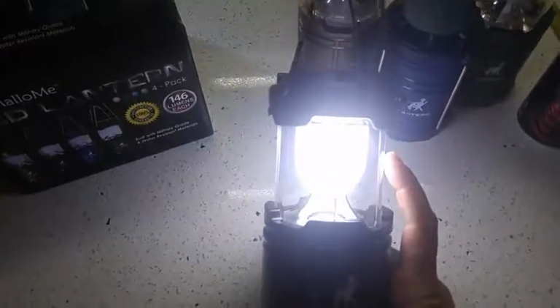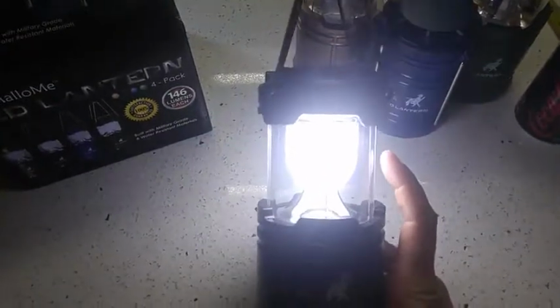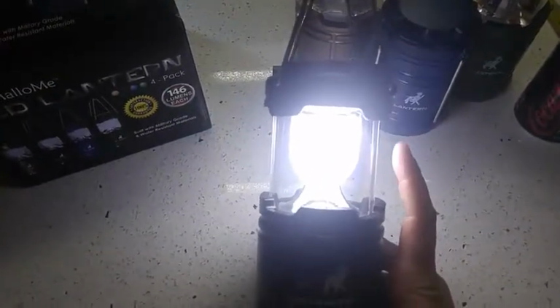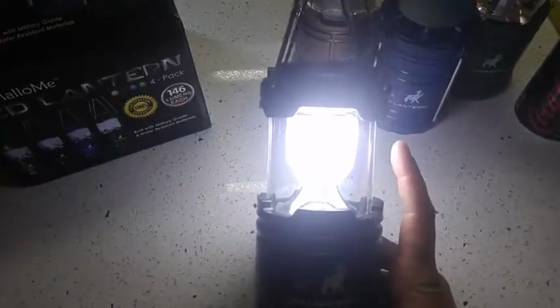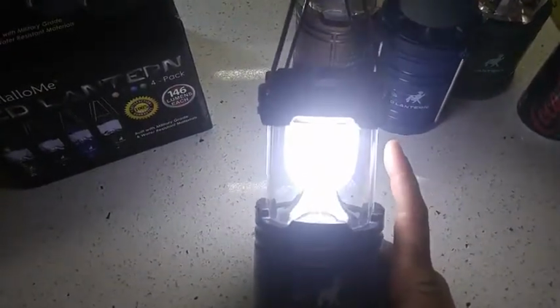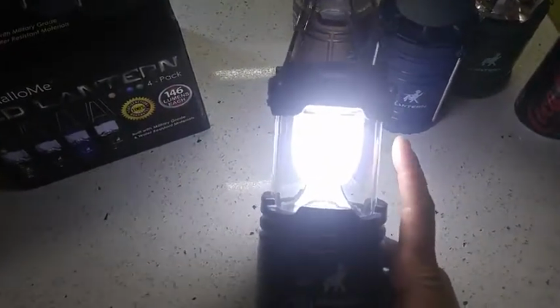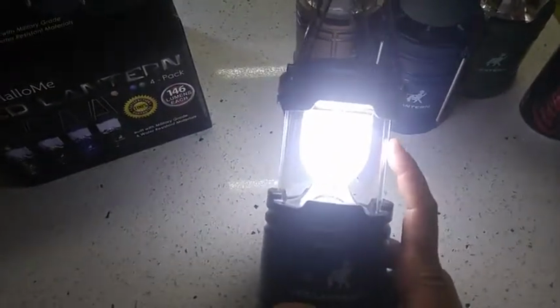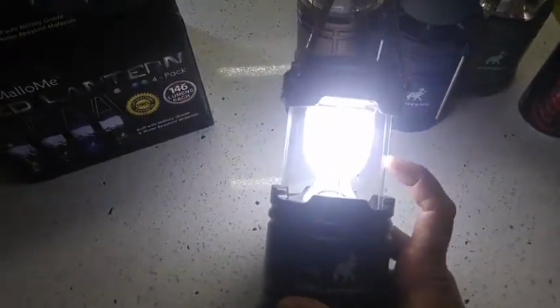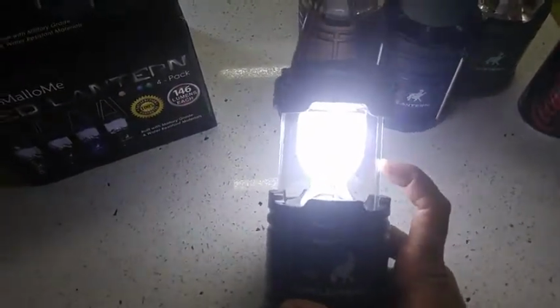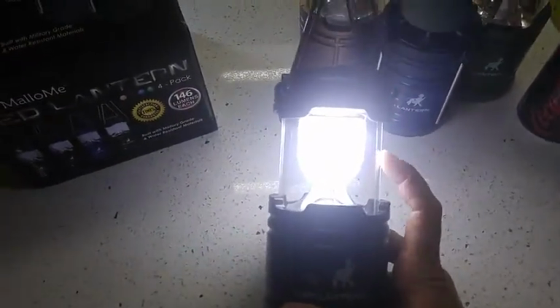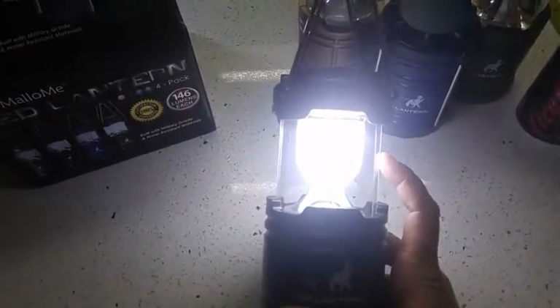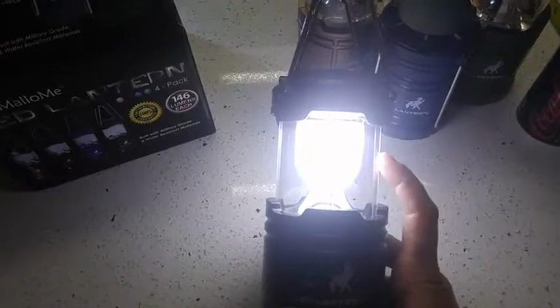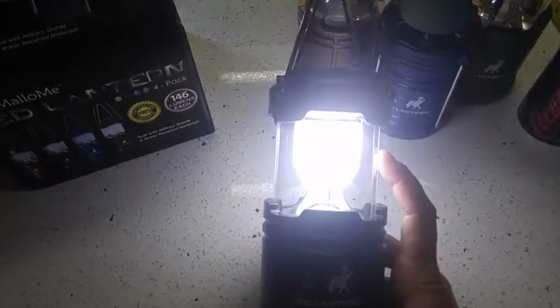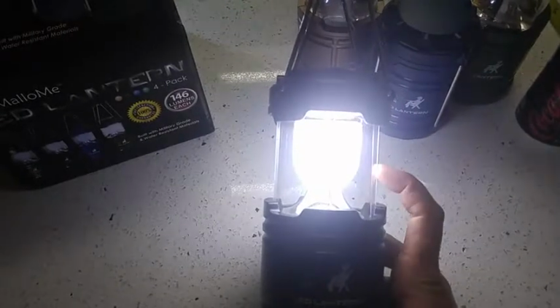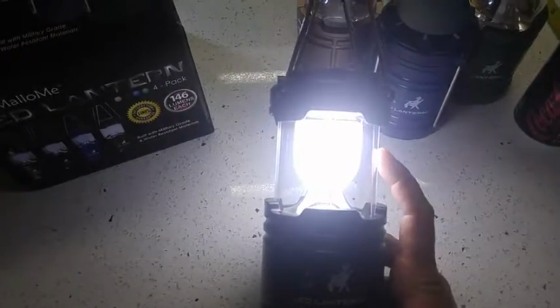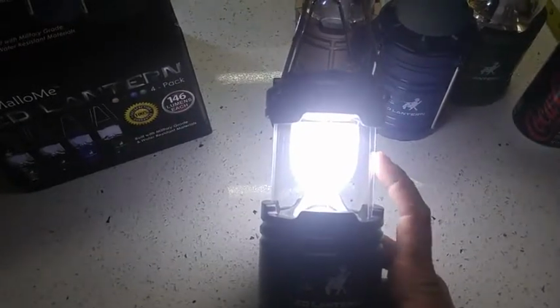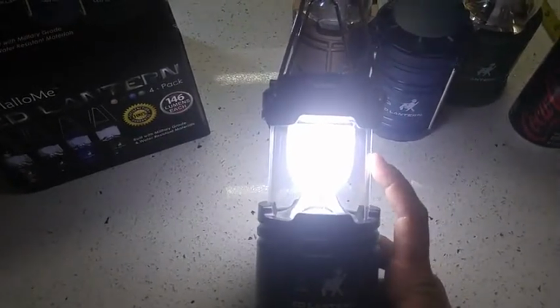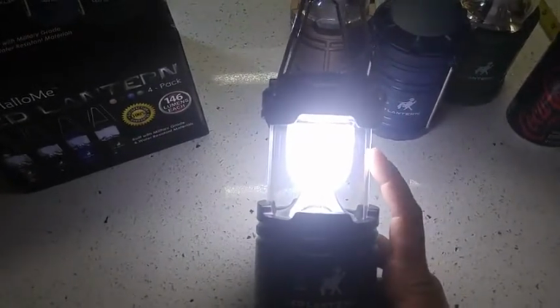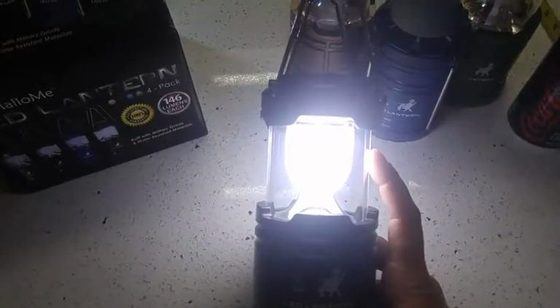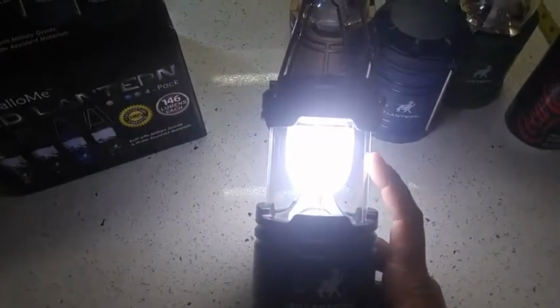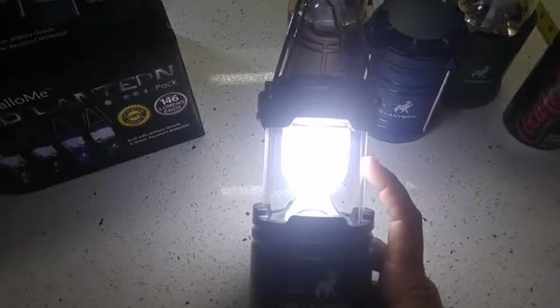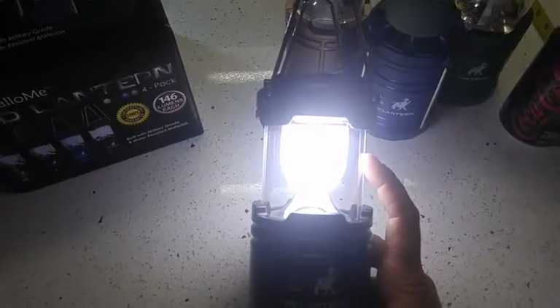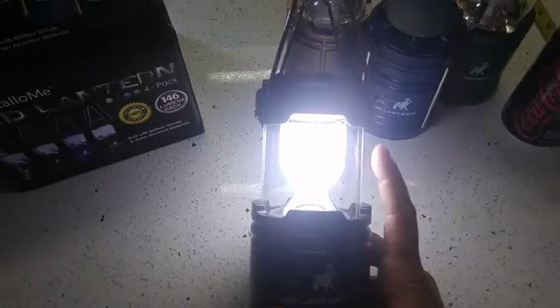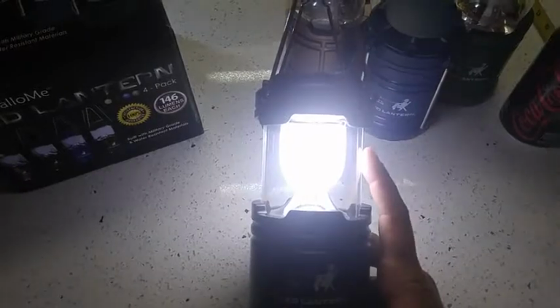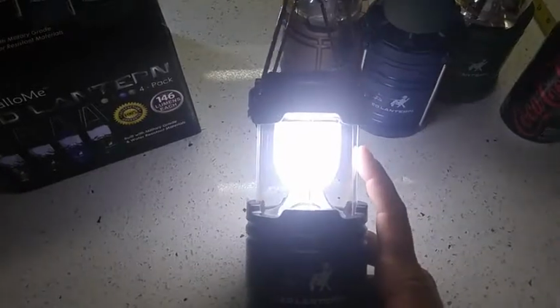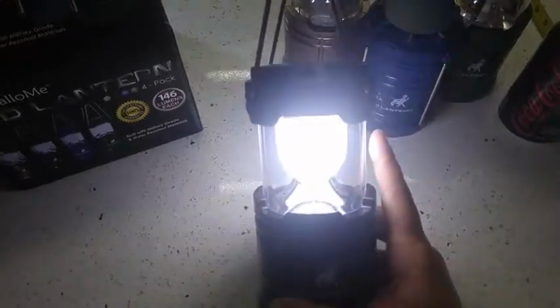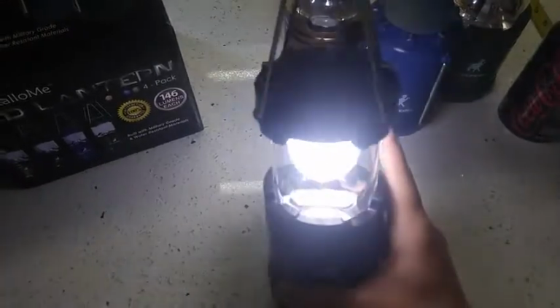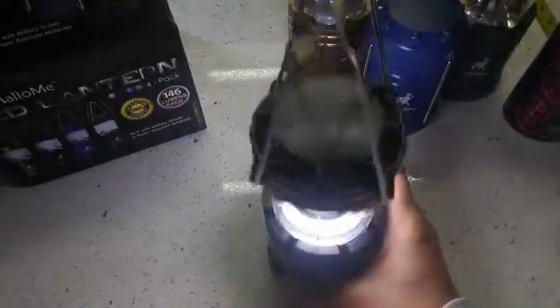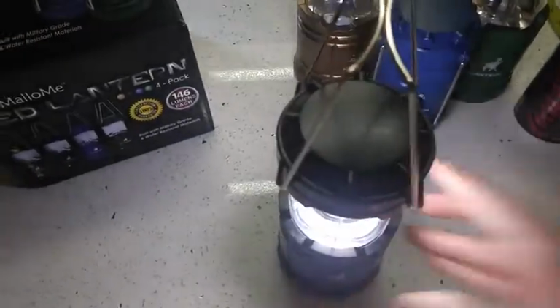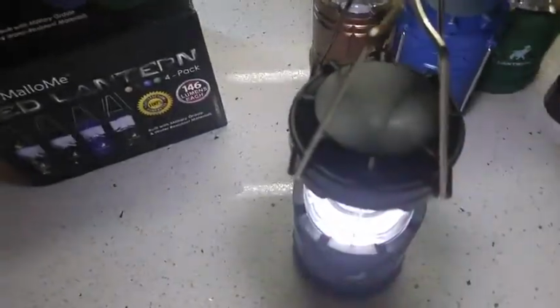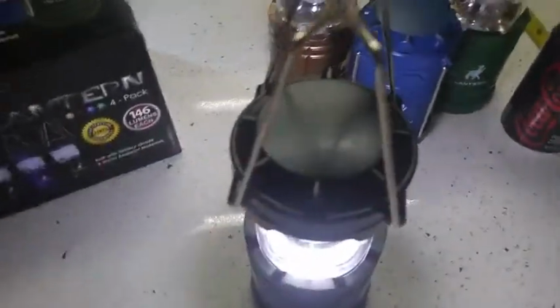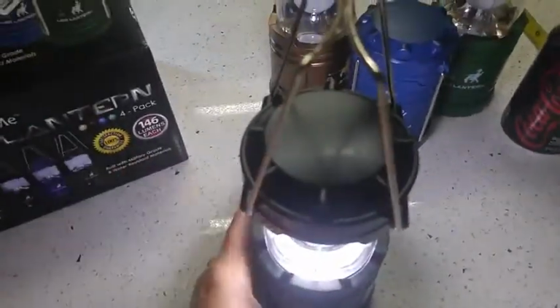I put three AA batteries in it. There's almost like a bulb diffuser over it — a little globe. I like that feature. It keeps you from getting blinded.